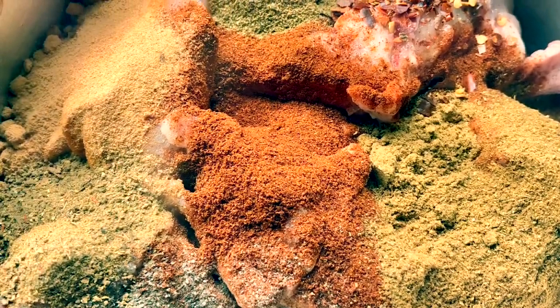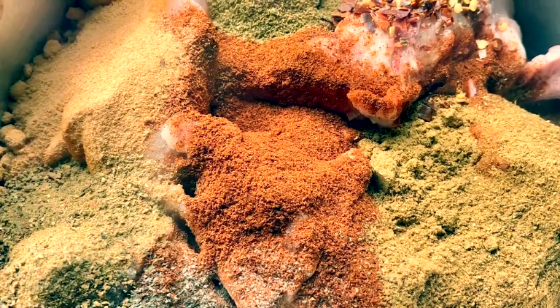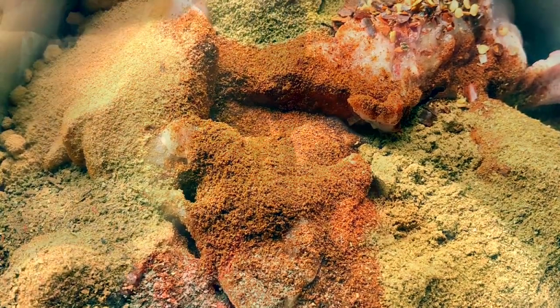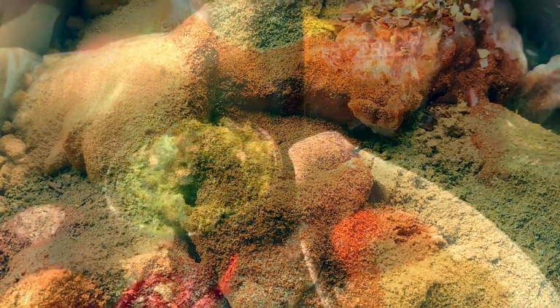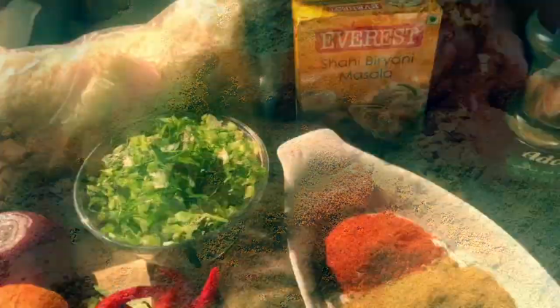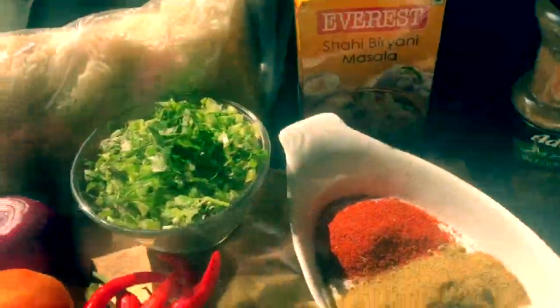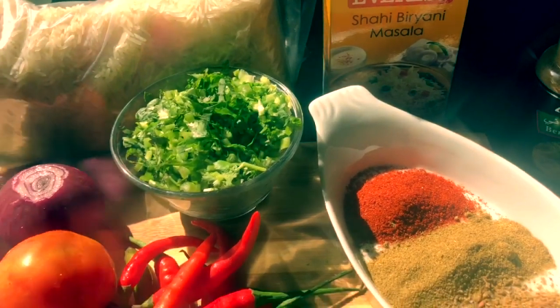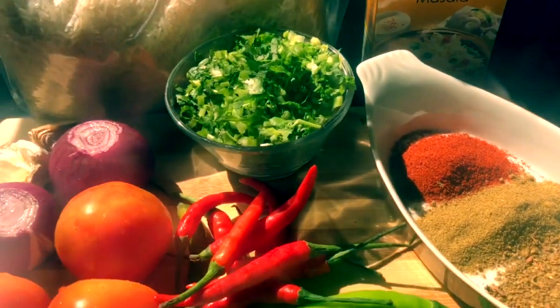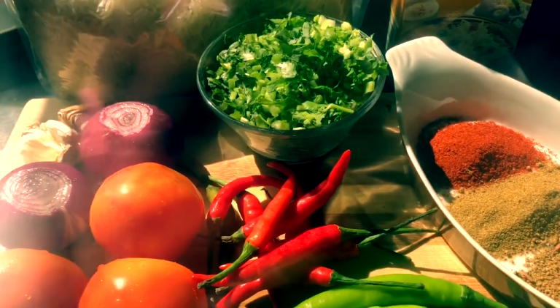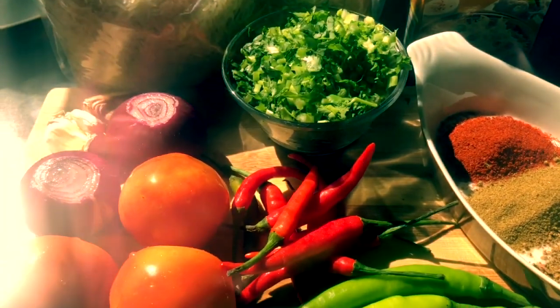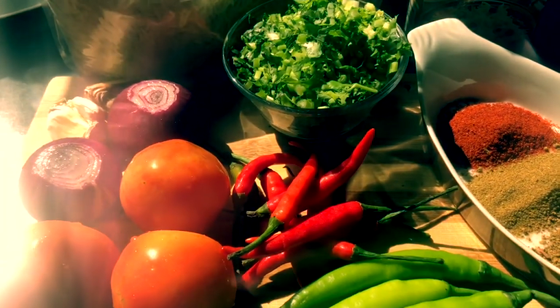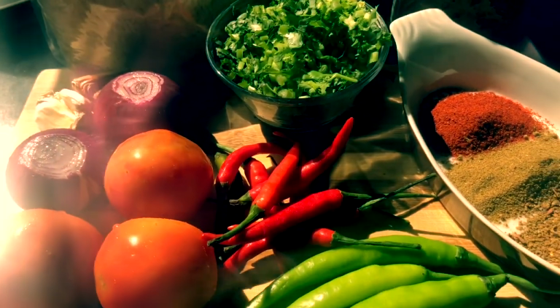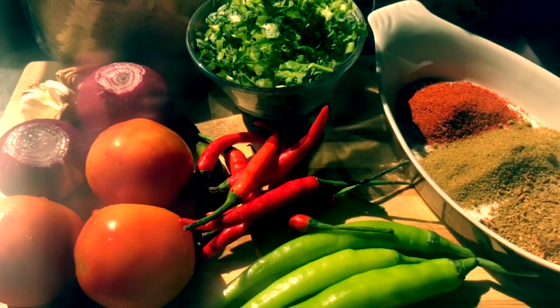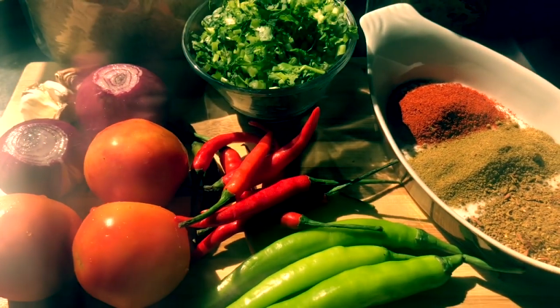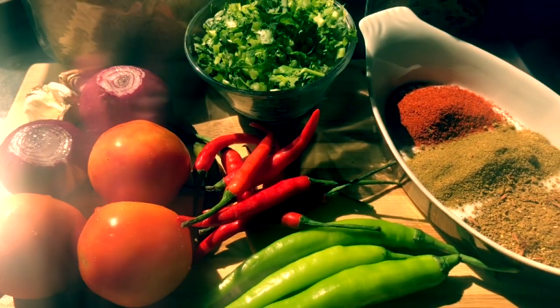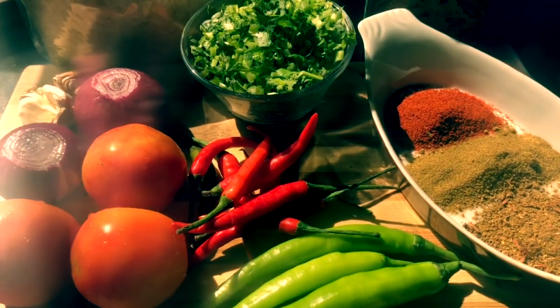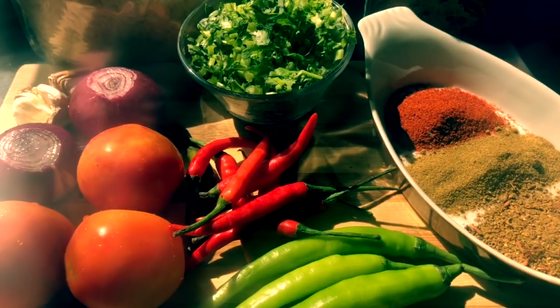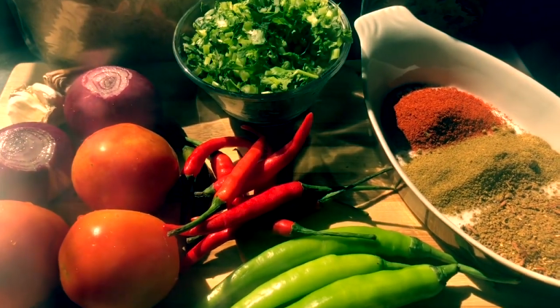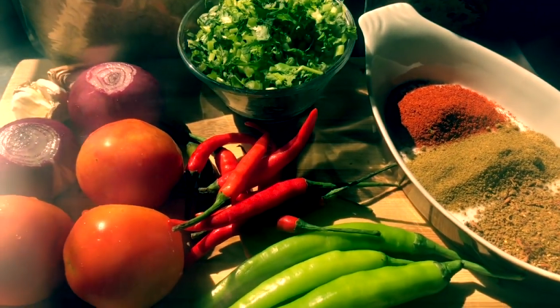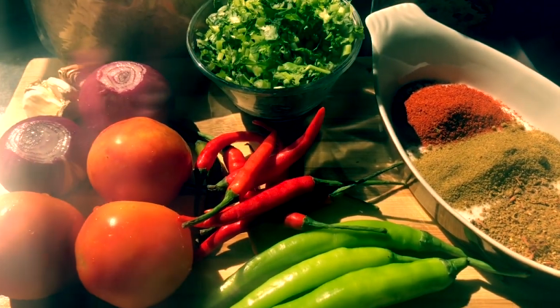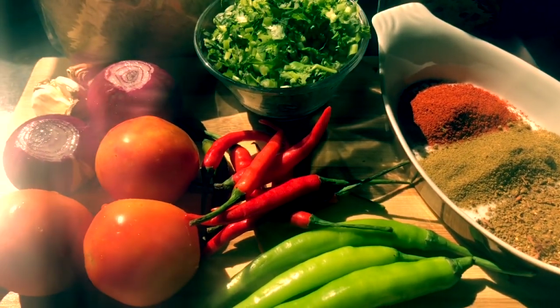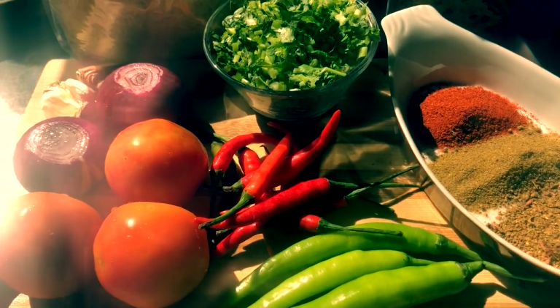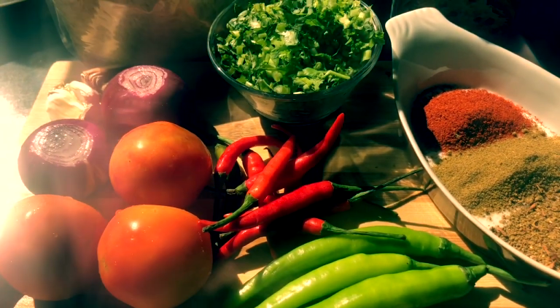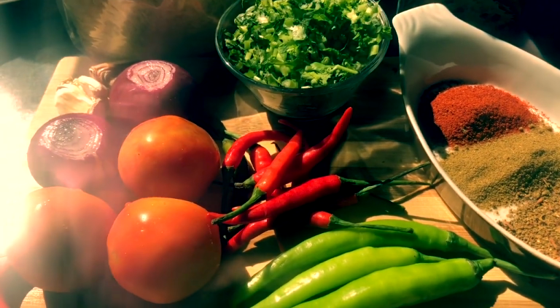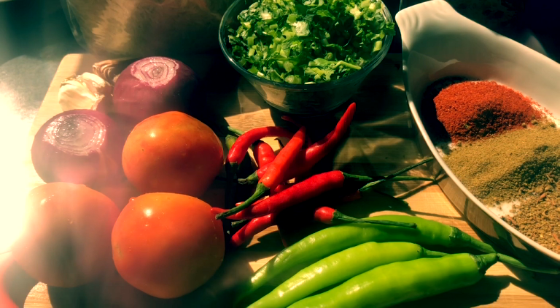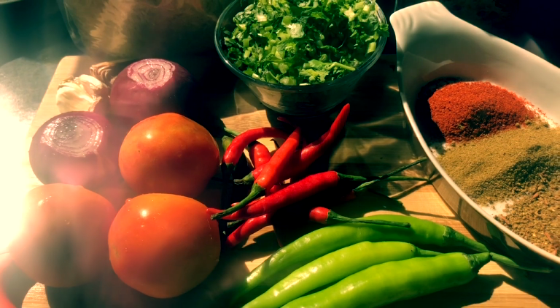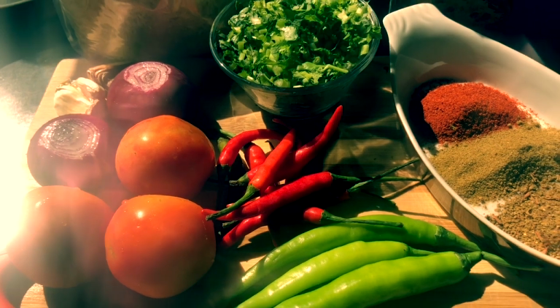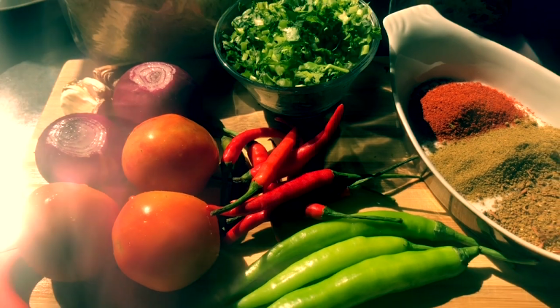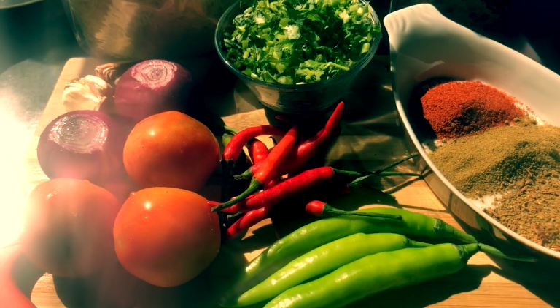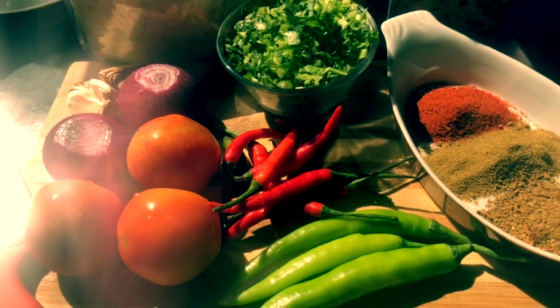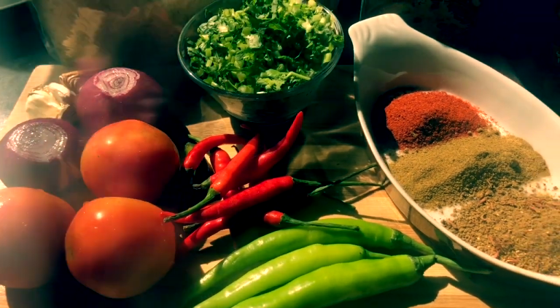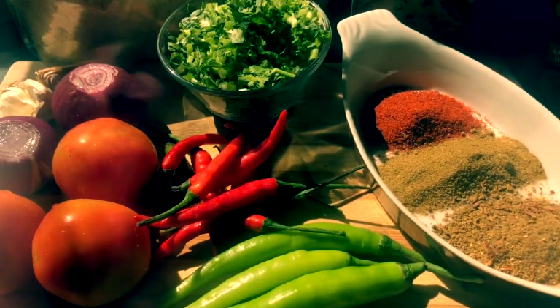I'm going to show you a little bit of fun — chicken curry, Indian chicken curry.